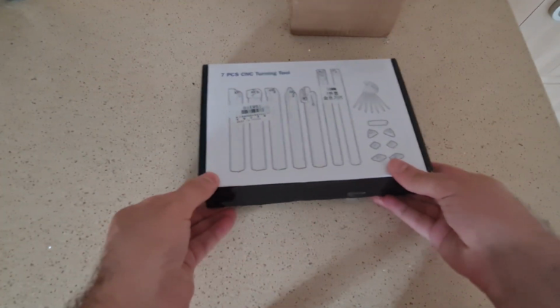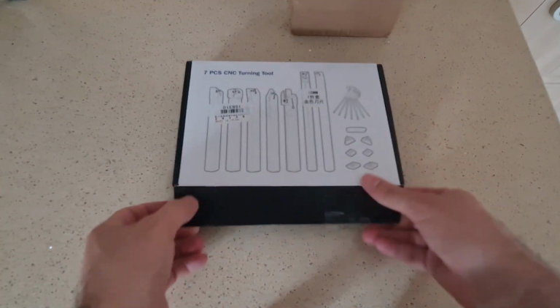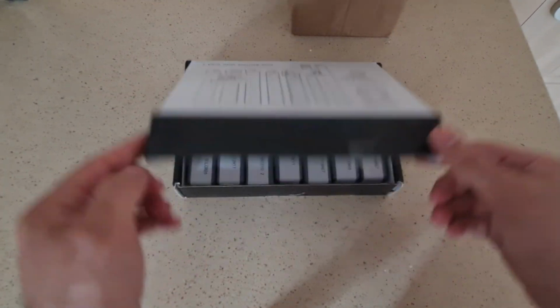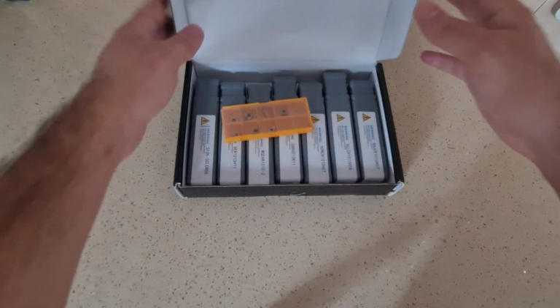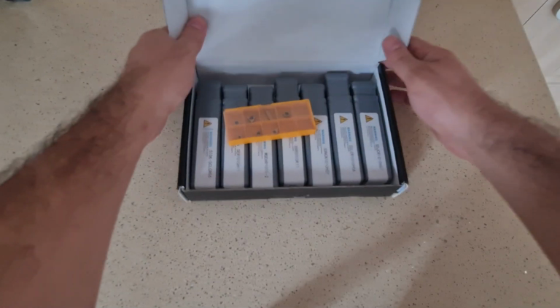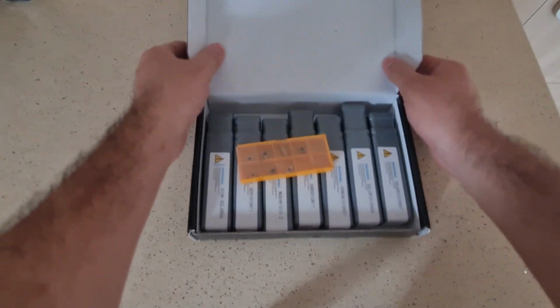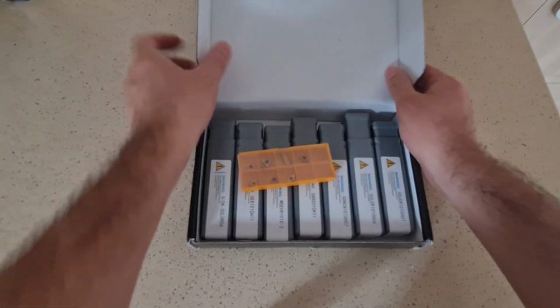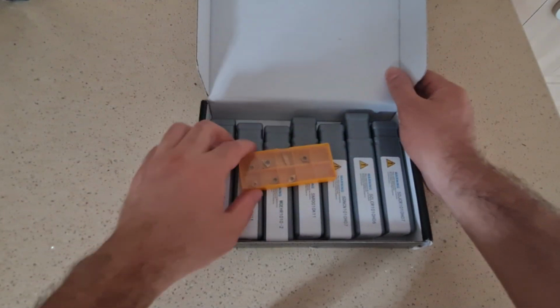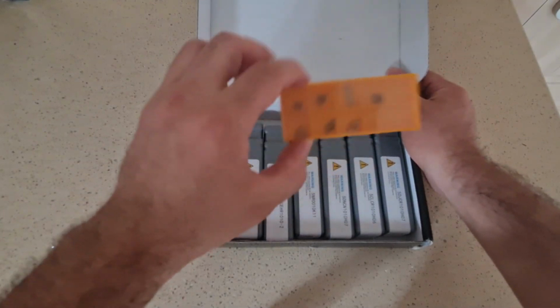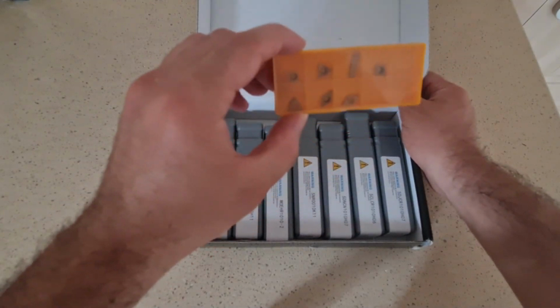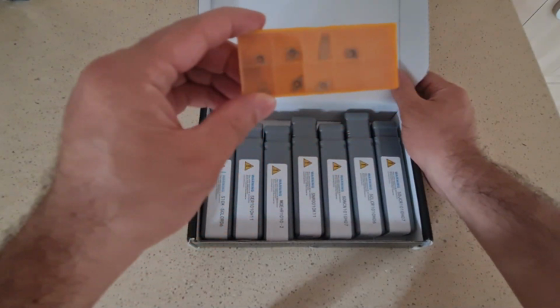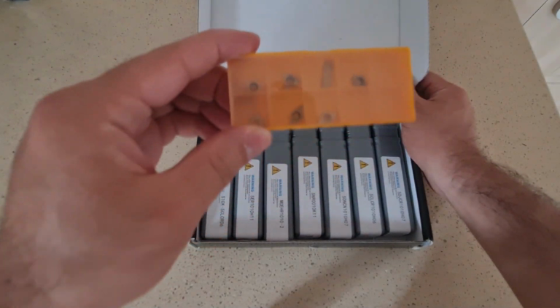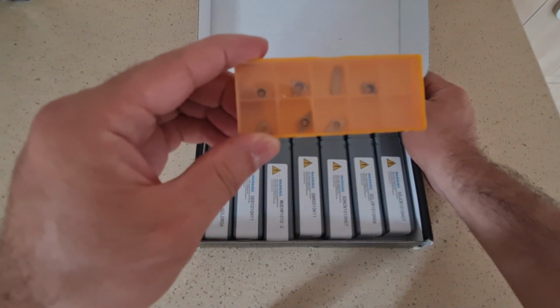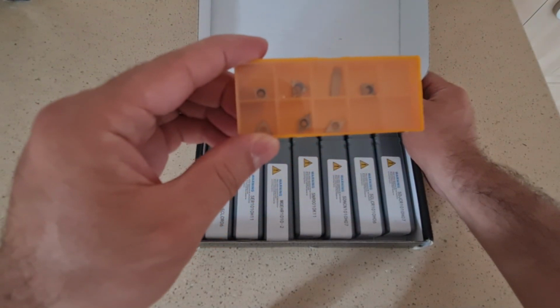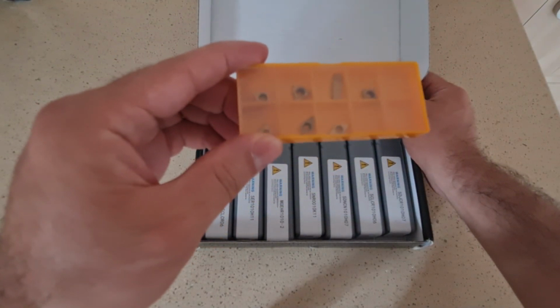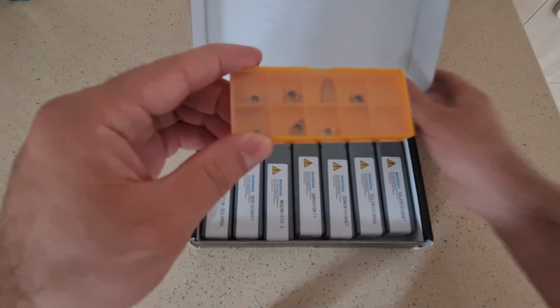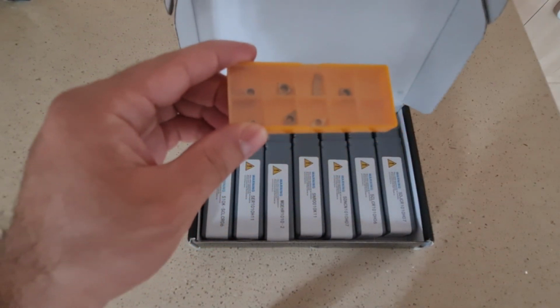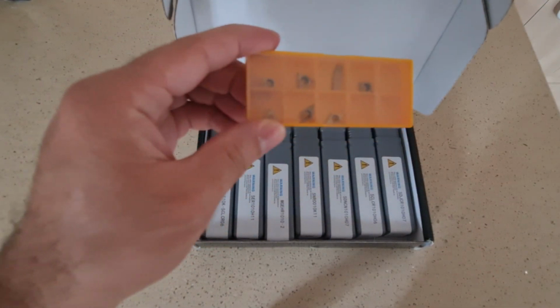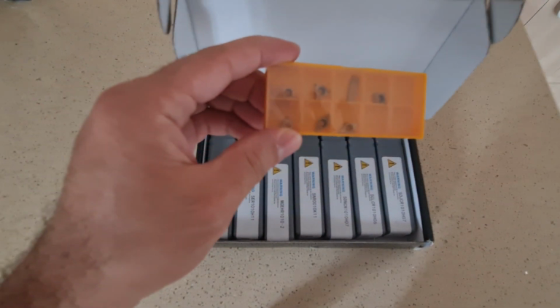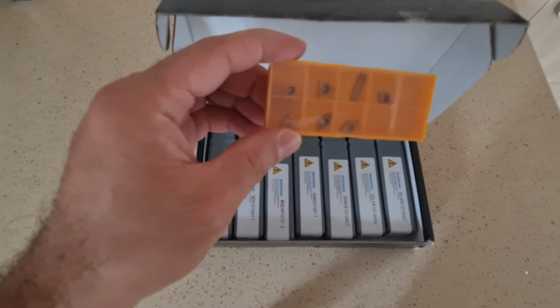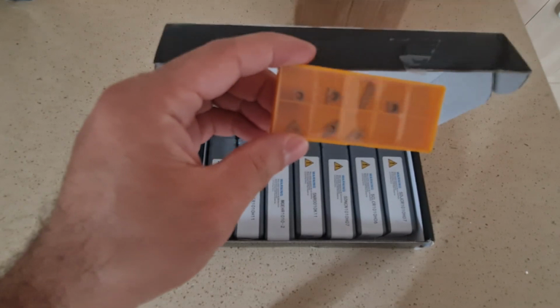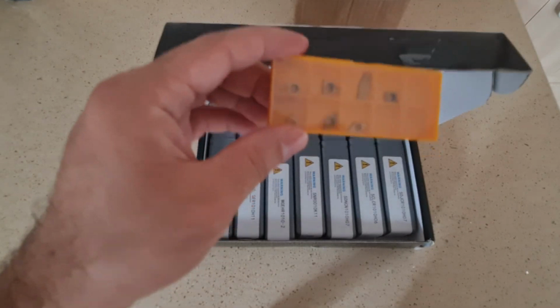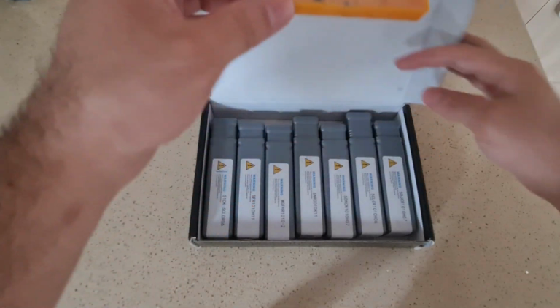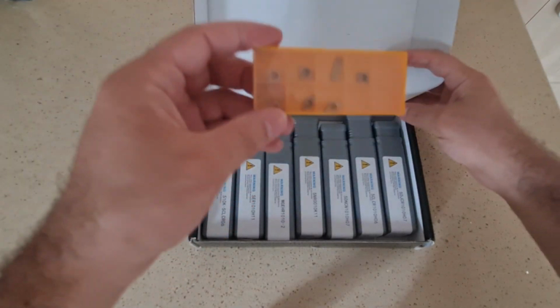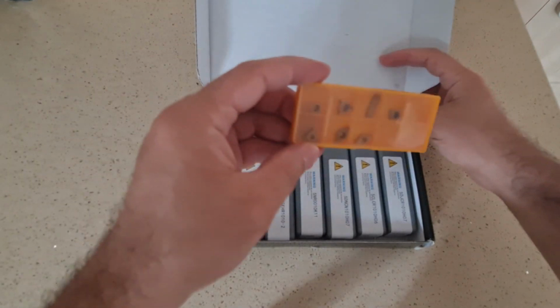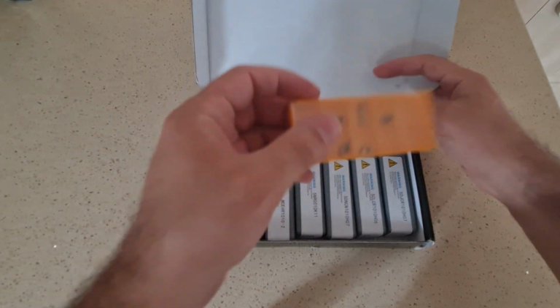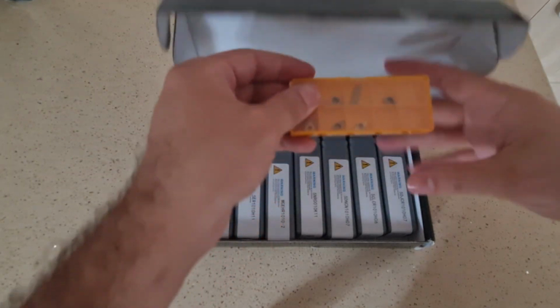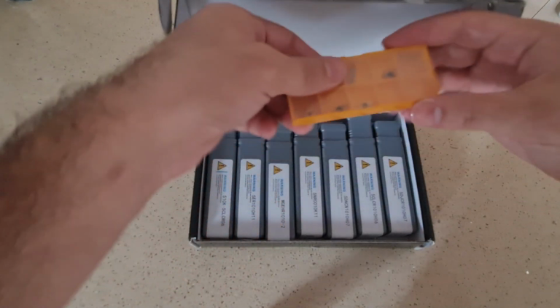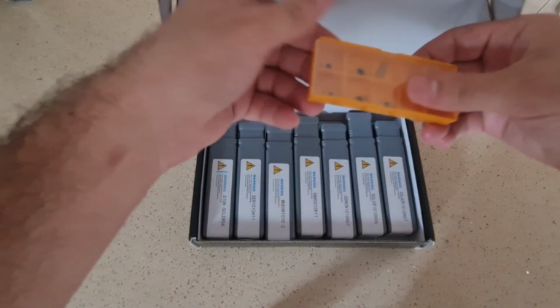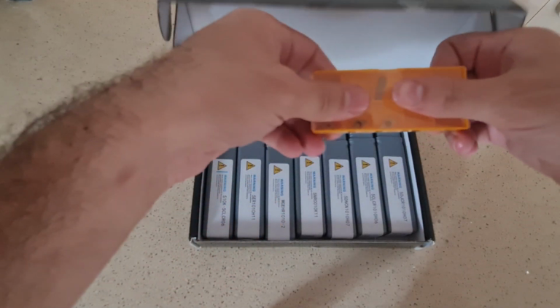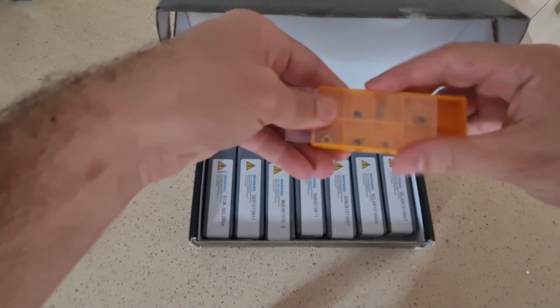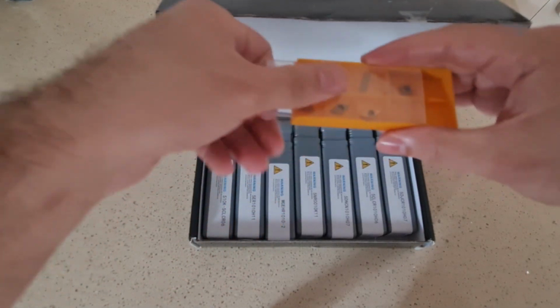And those are my new carbide tool holders. They come in a paper box. Seven pieces are inside the box, and seven carbide inserts ready to use.